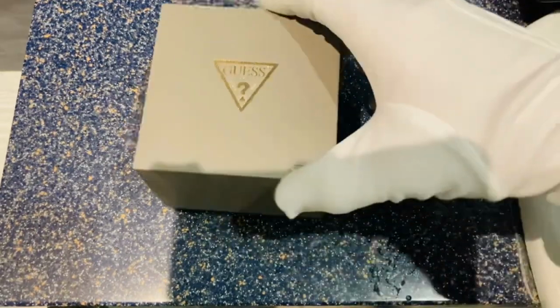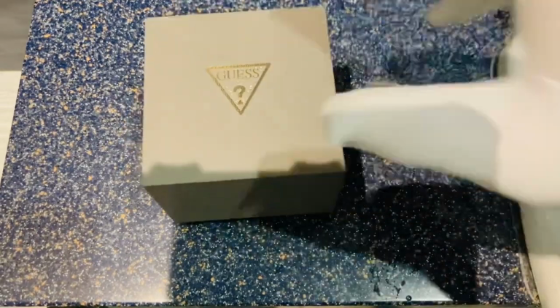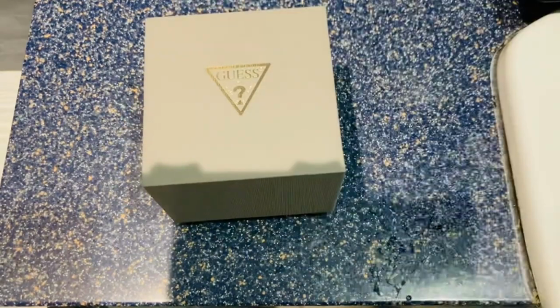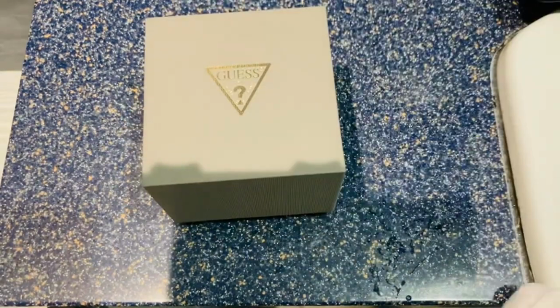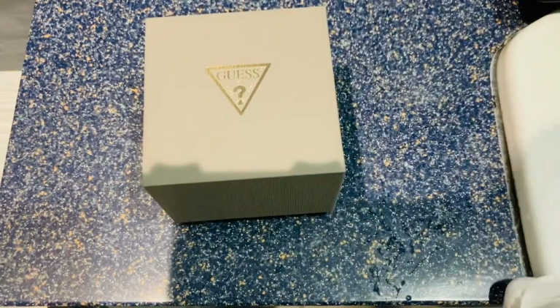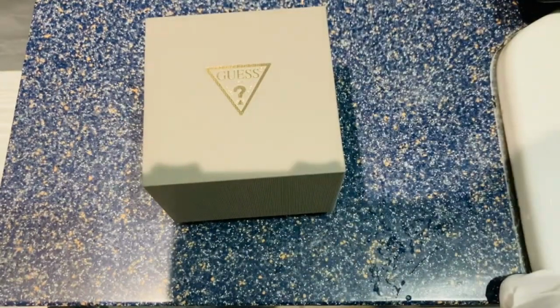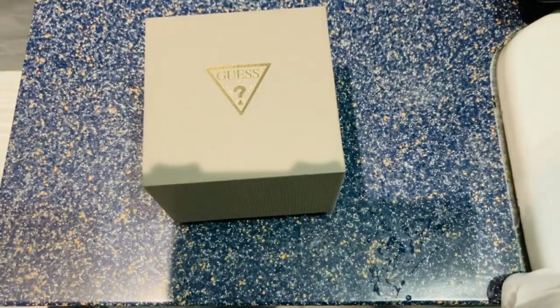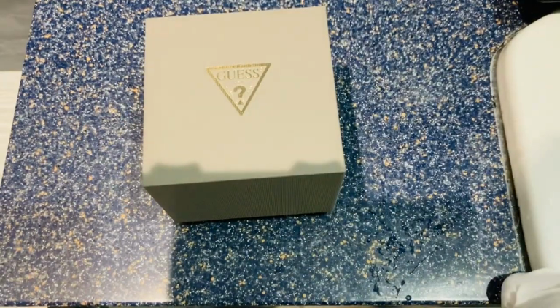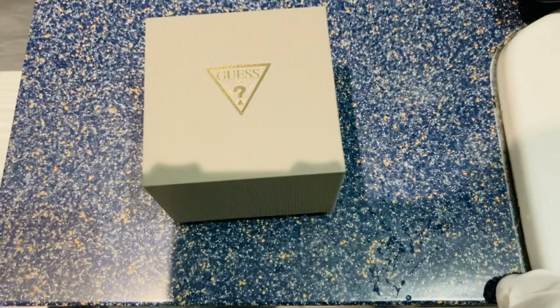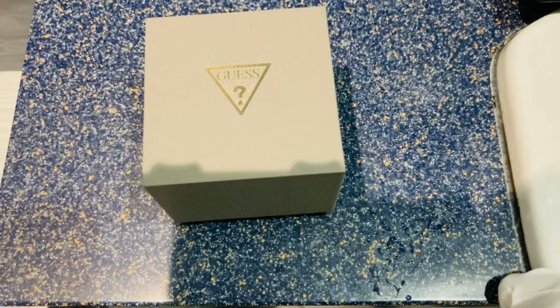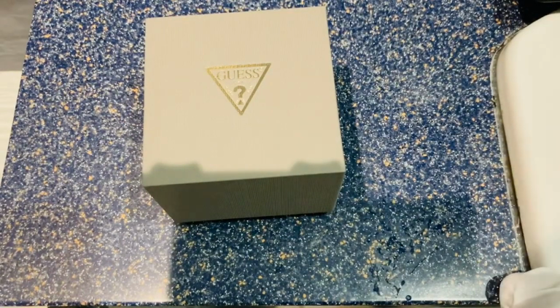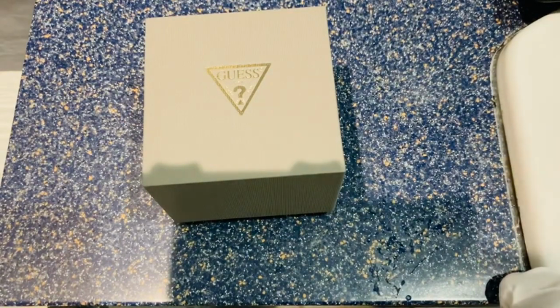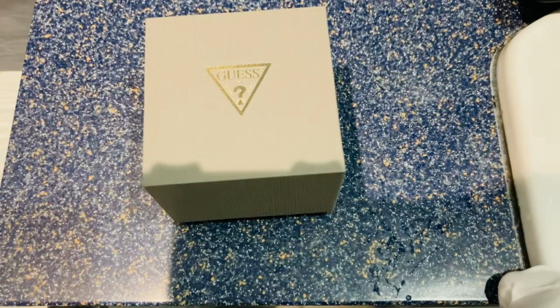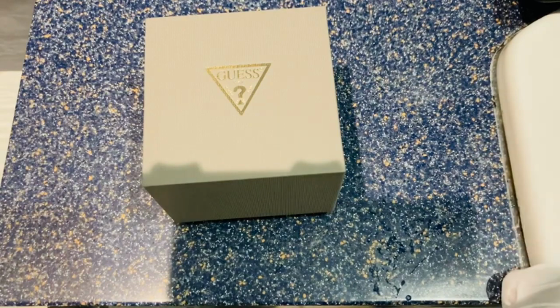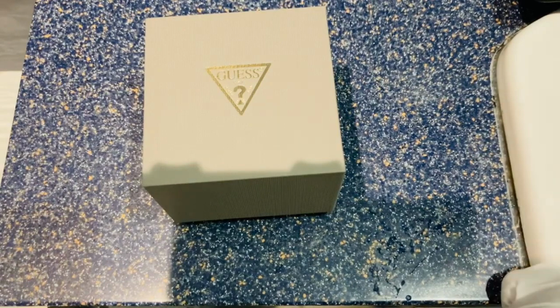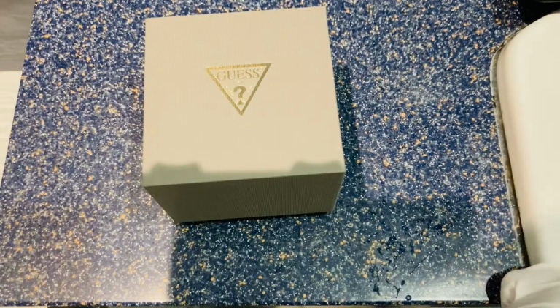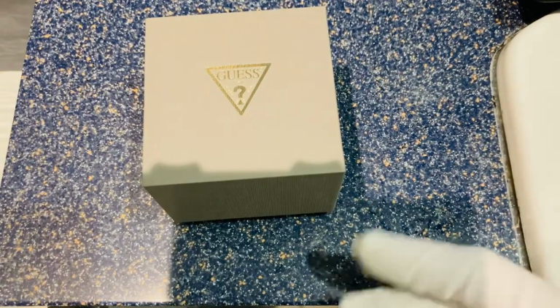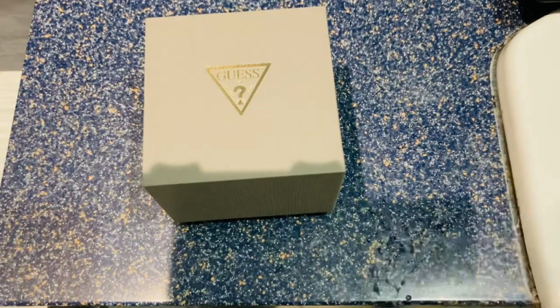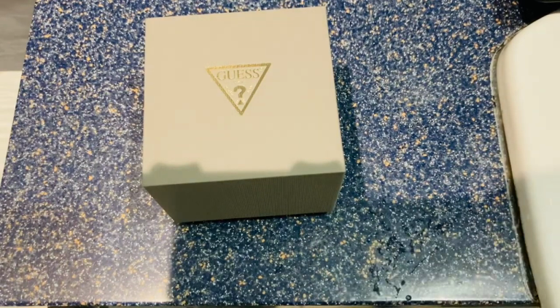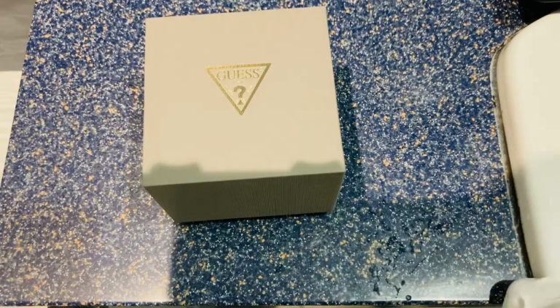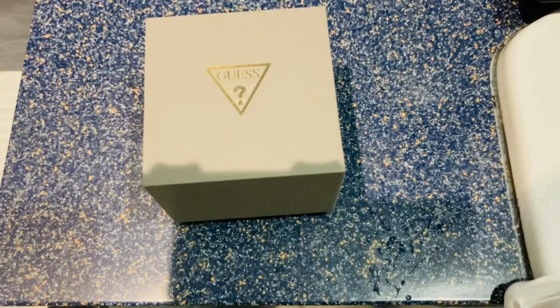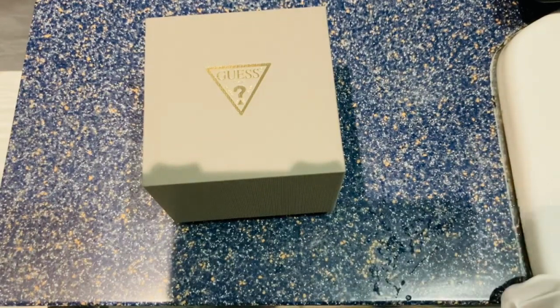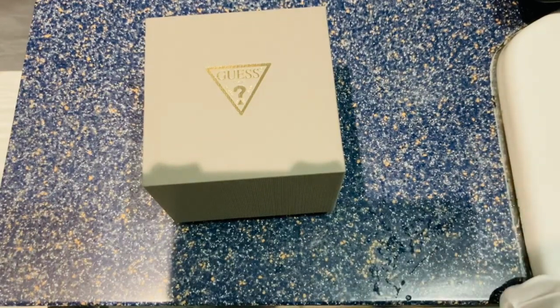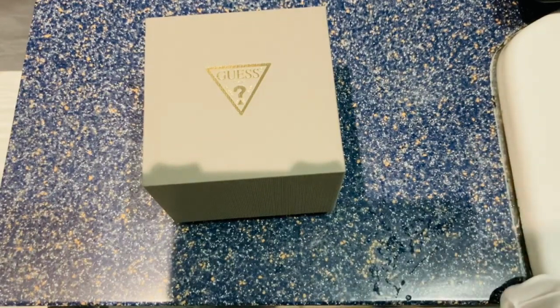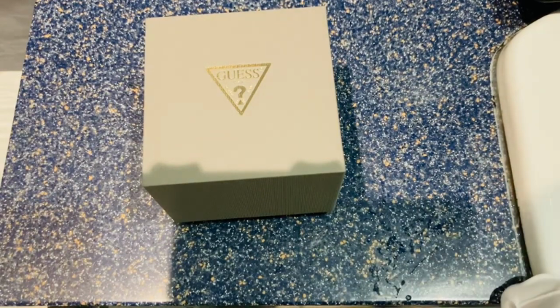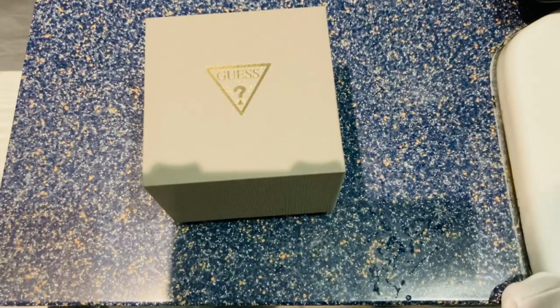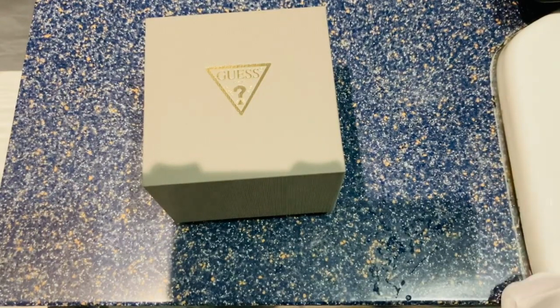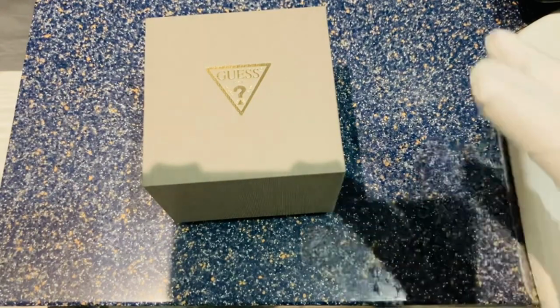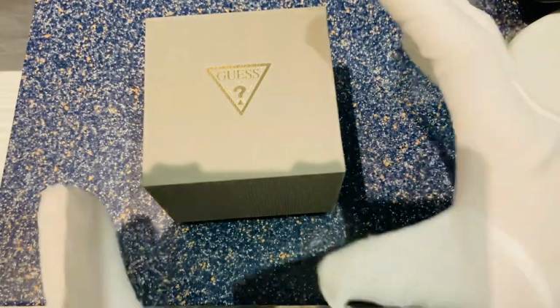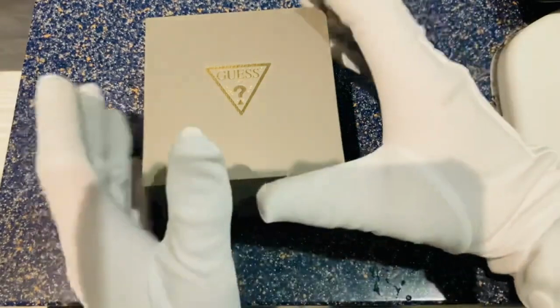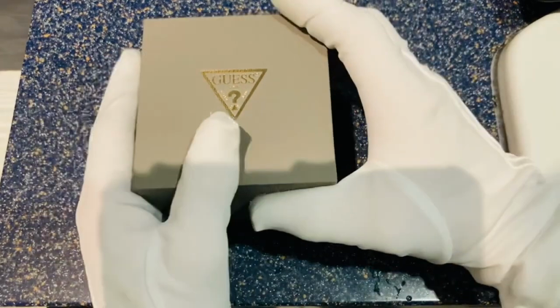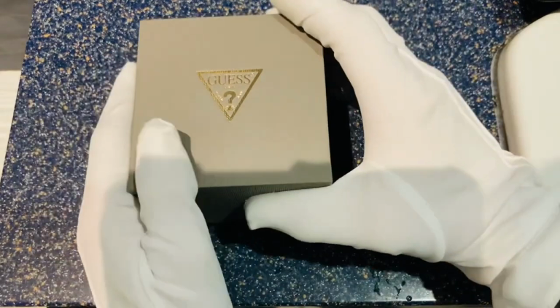Today's watch is the Guess Connoisseur watch. You can get it on Amazon, you can get it online, you can get it from a variety of jewelers and places like that. So let's have a little look at the box.